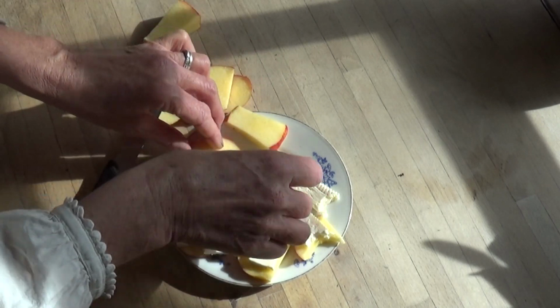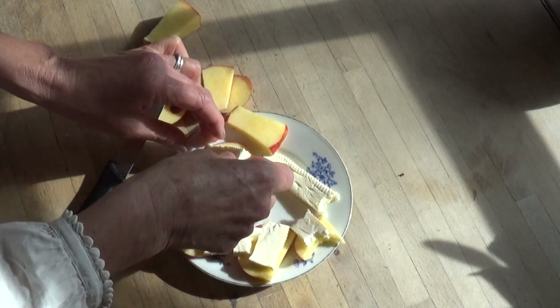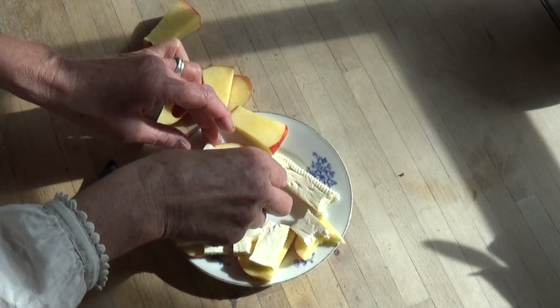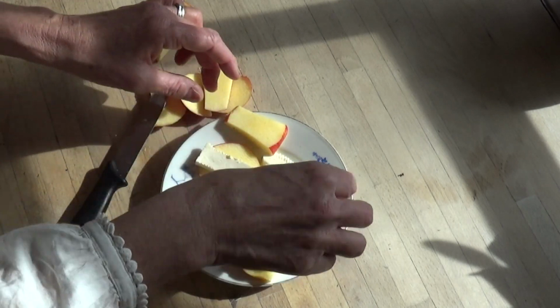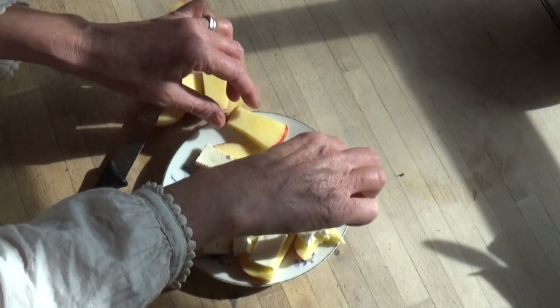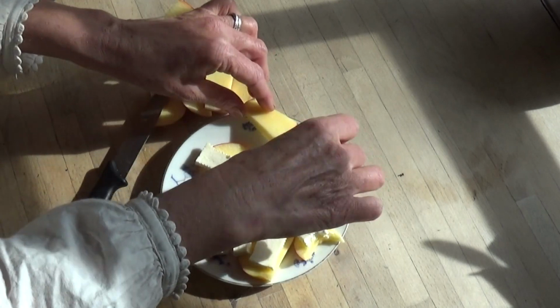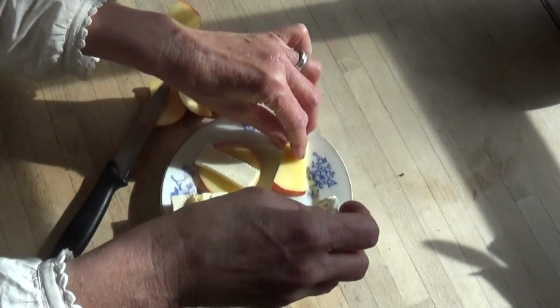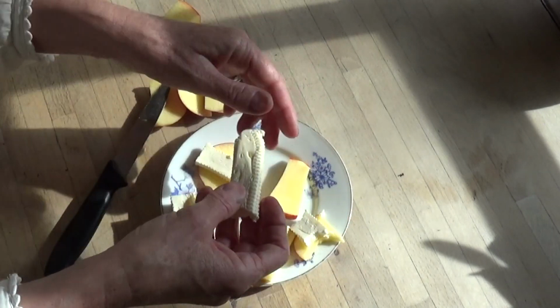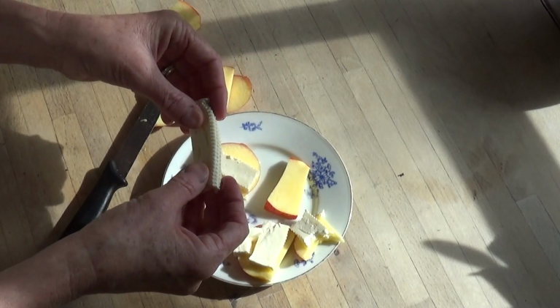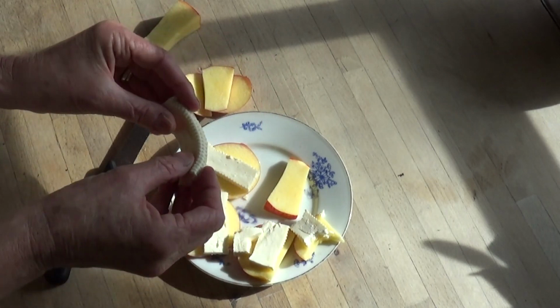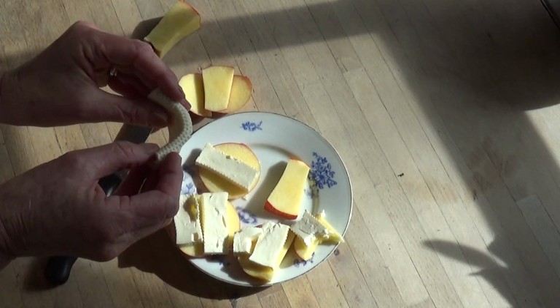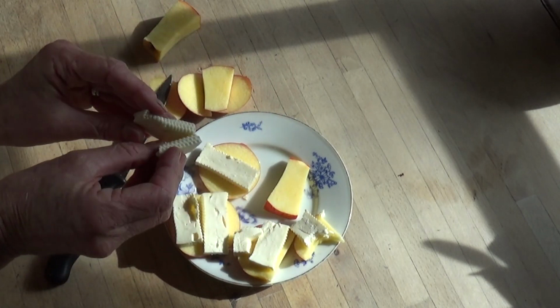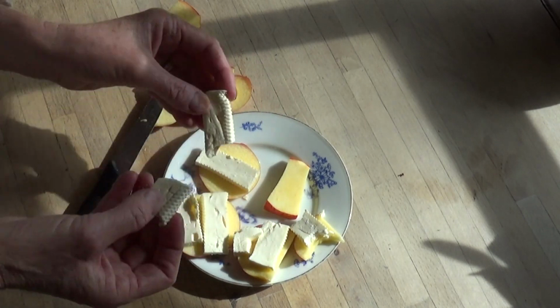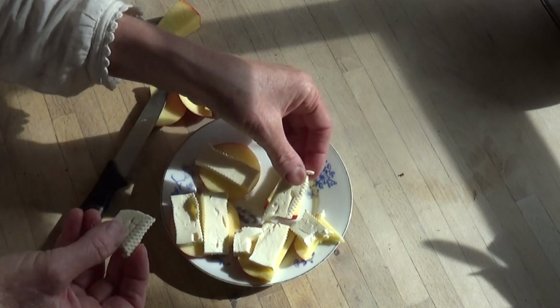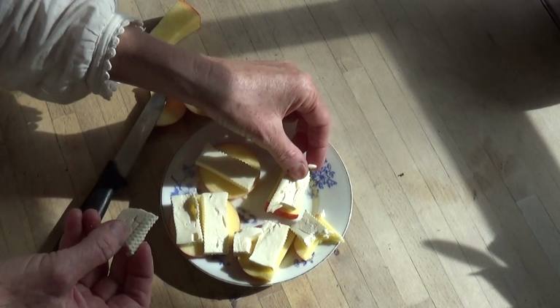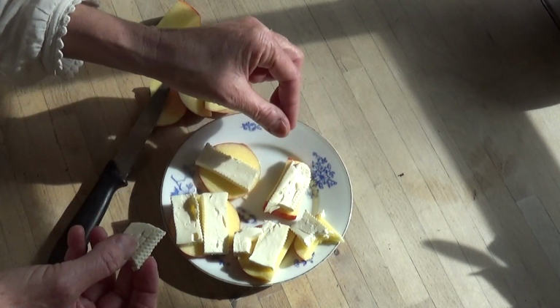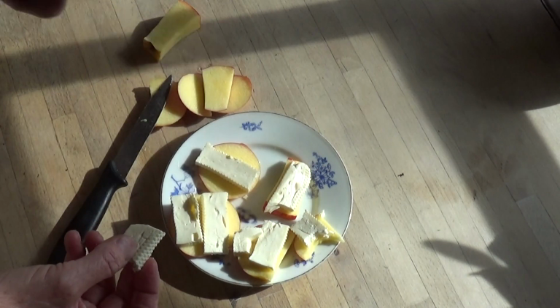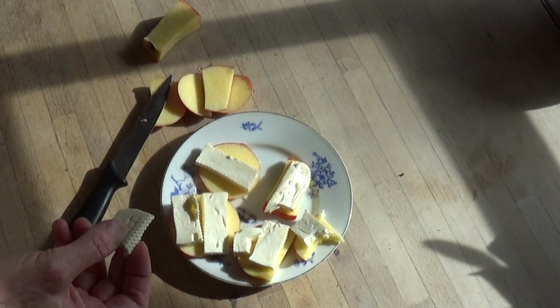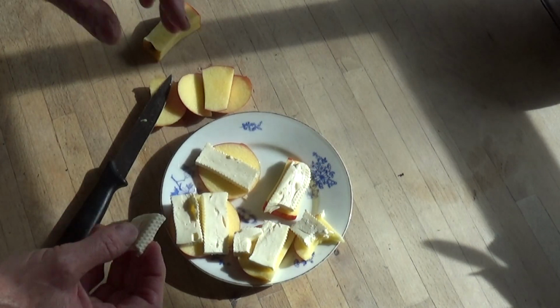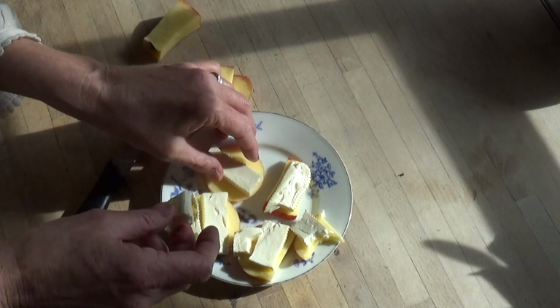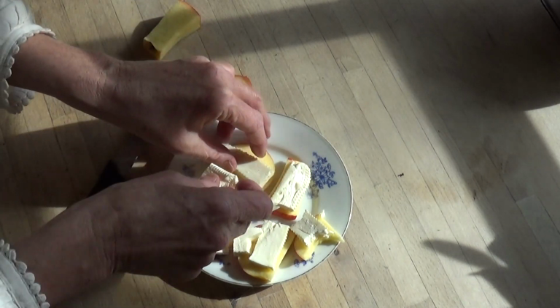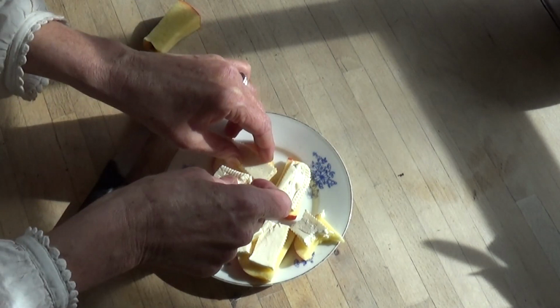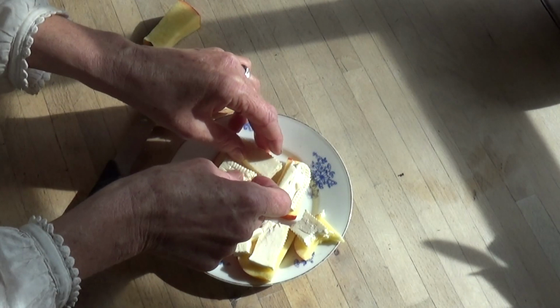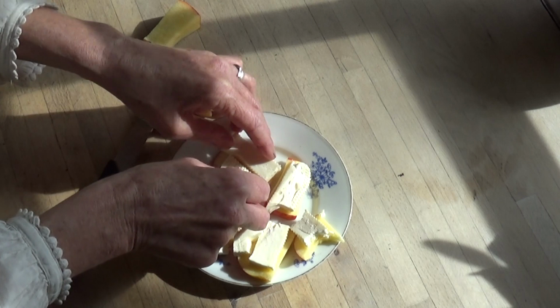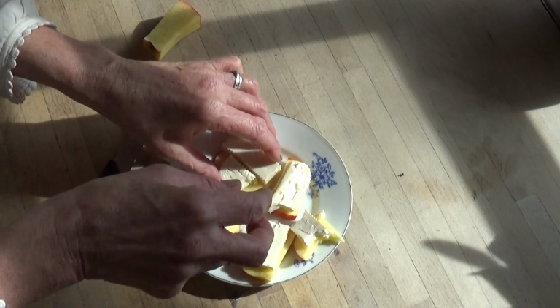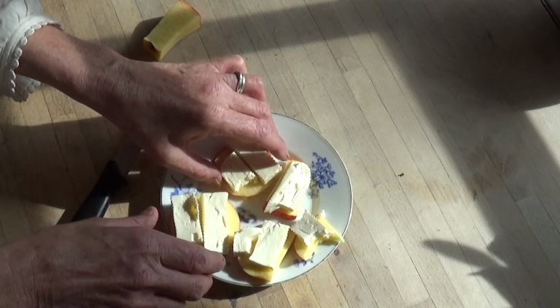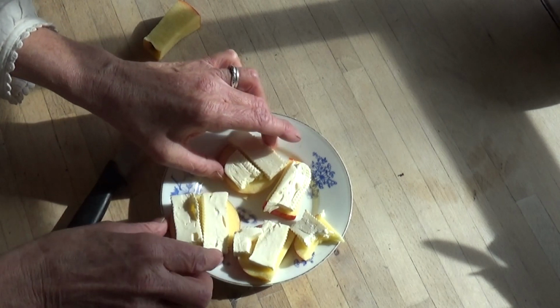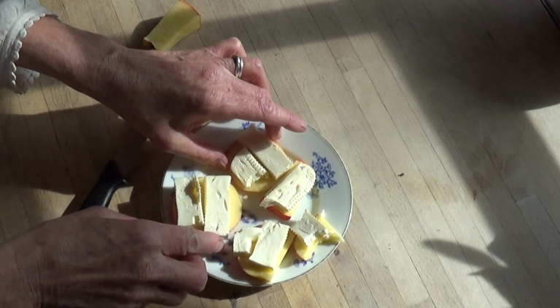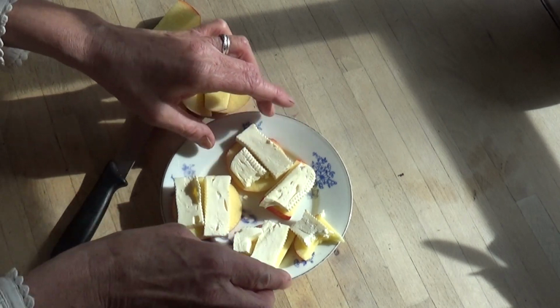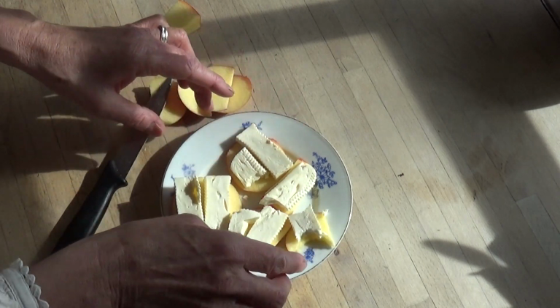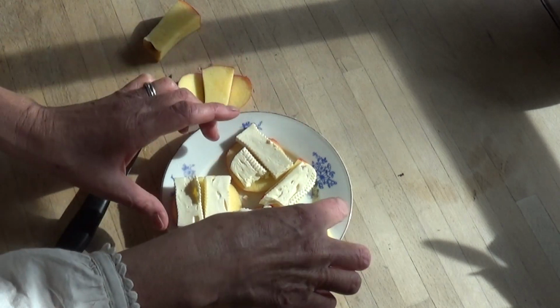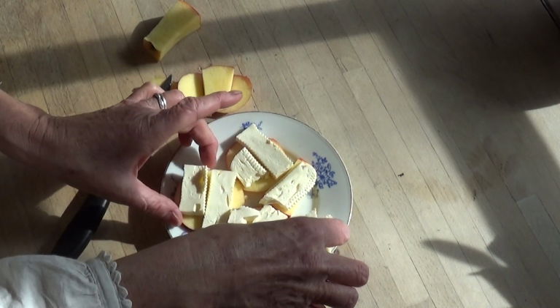Completely raw, full of enzymes, full of lactobacillus probiotics — this is full of life.